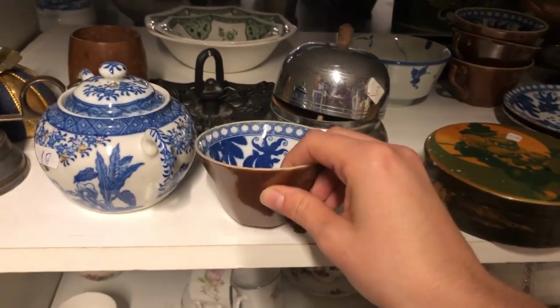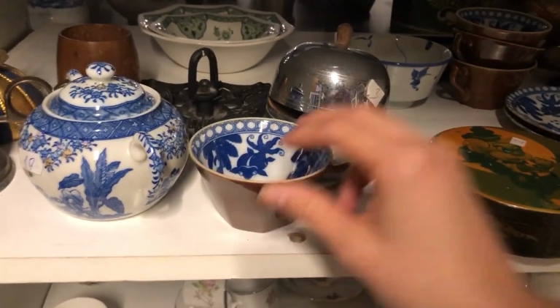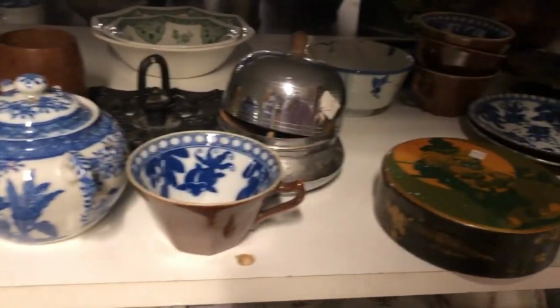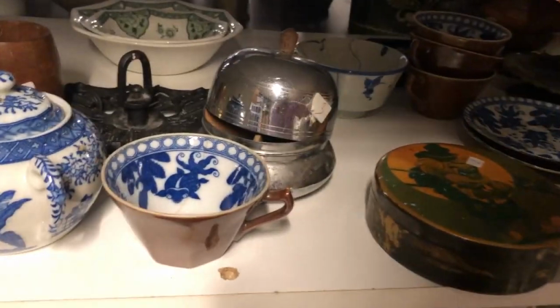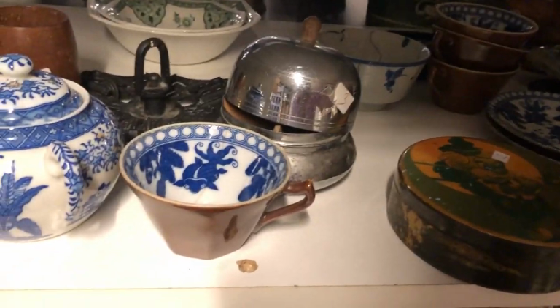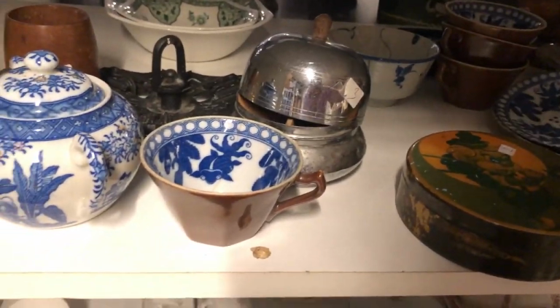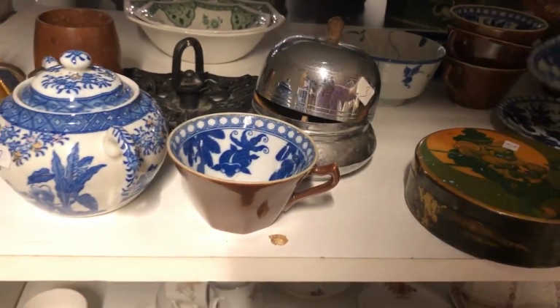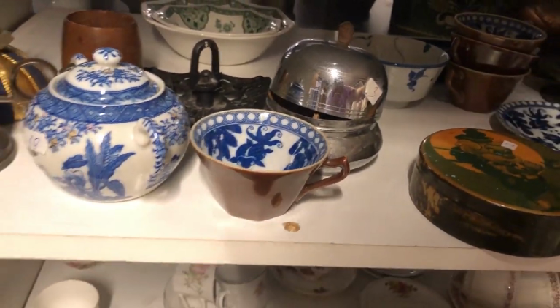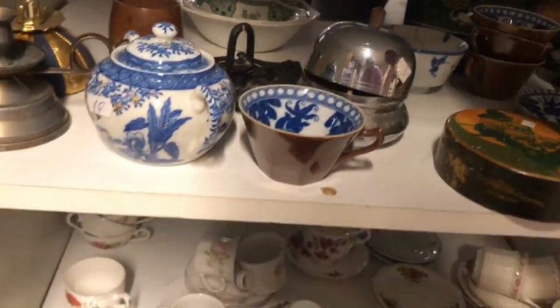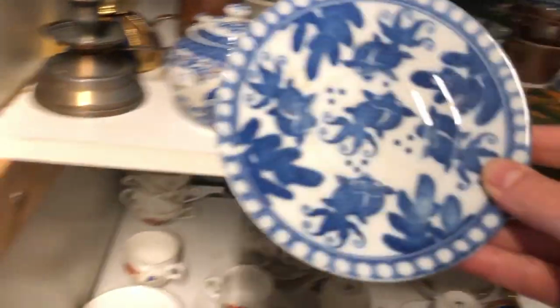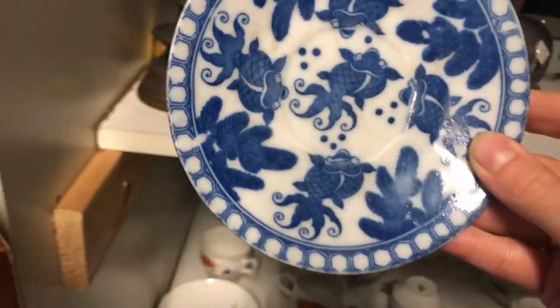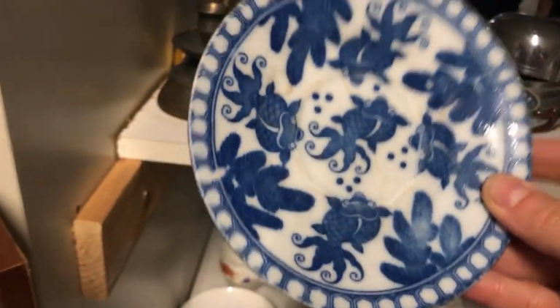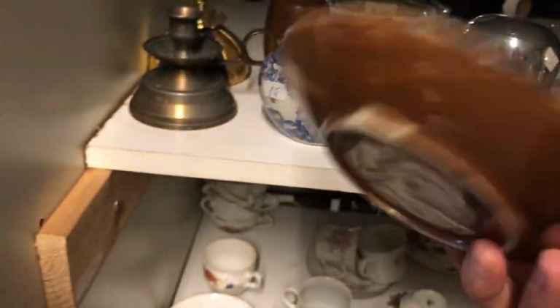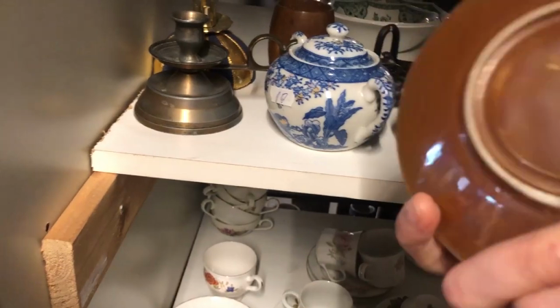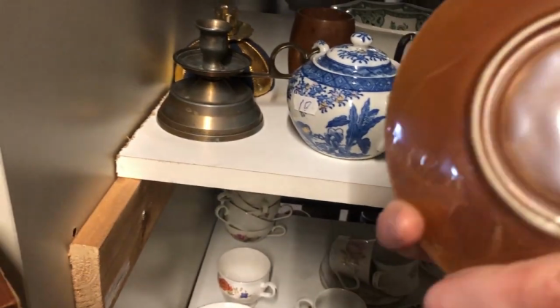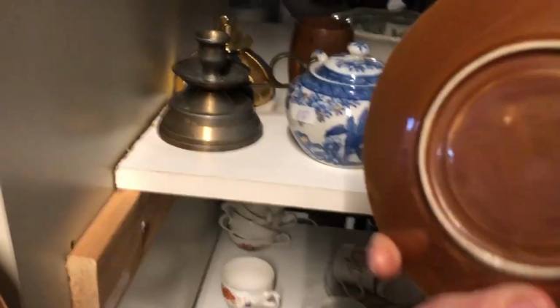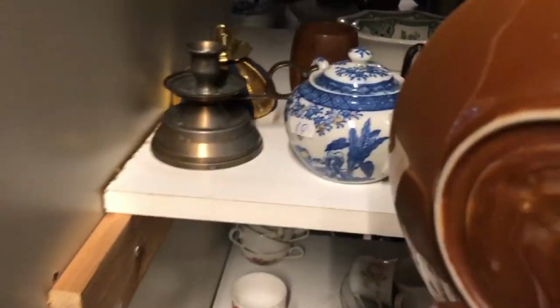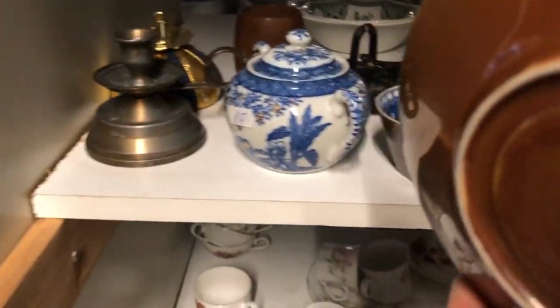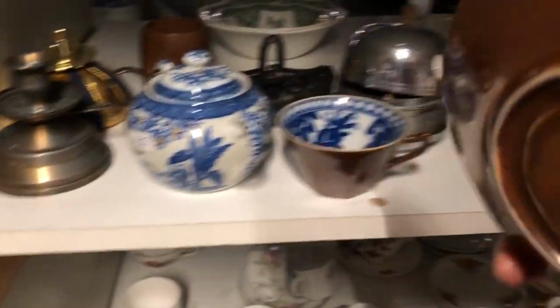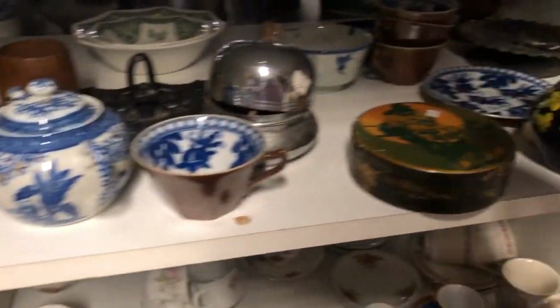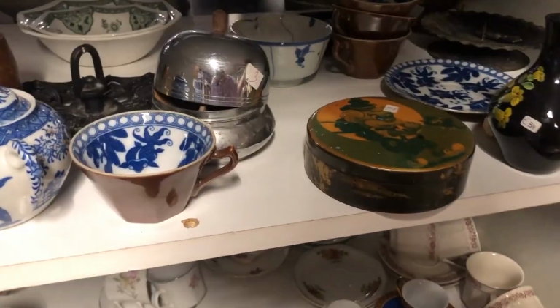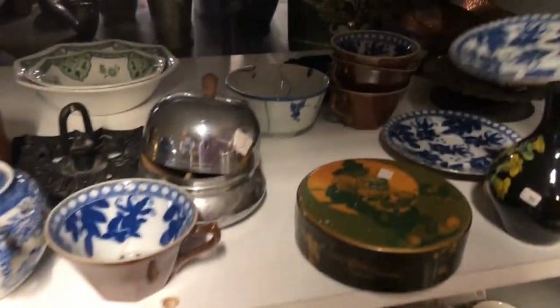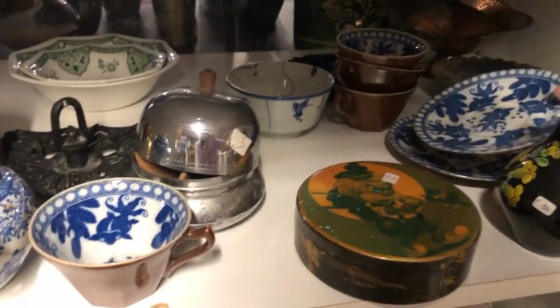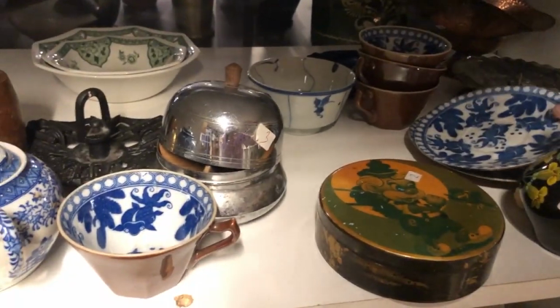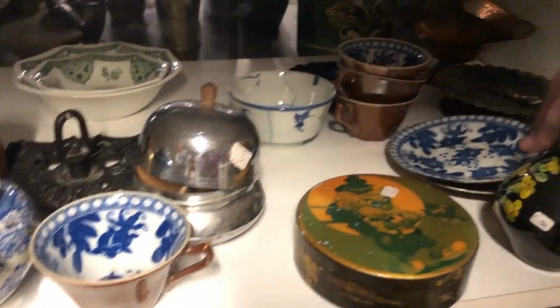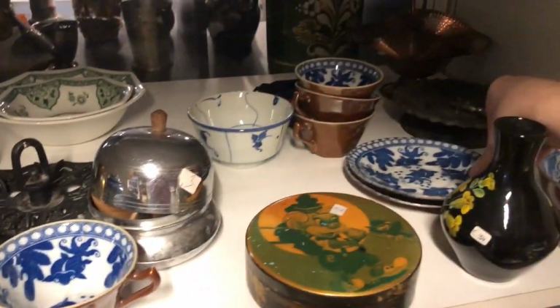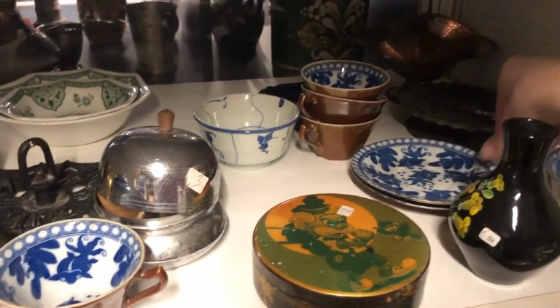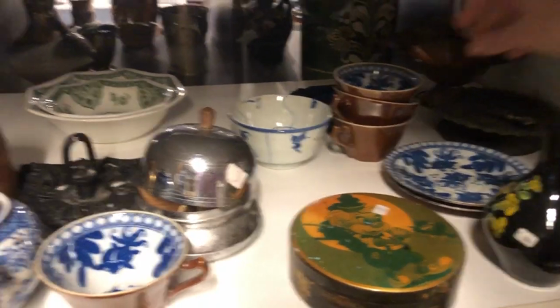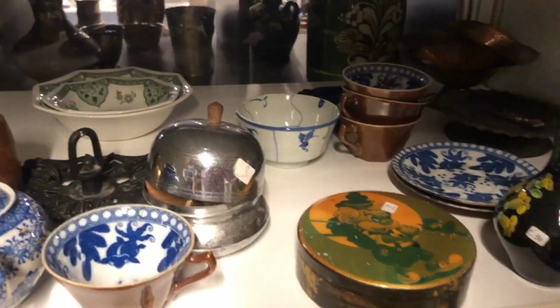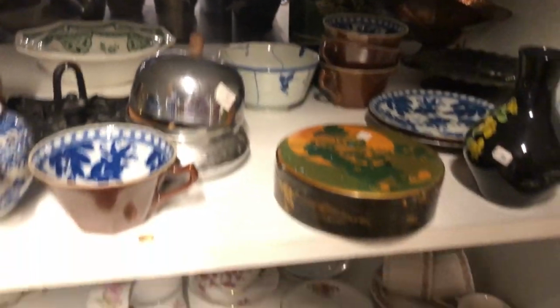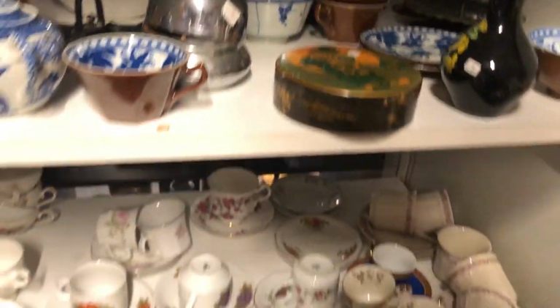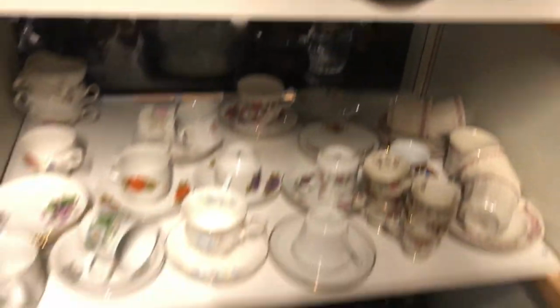Watching this back, I really regret not picking up this awesome koi fish cup and saucer. There were four cups and only two saucers, and I think I didn't get them just because two of the saucers were missing. Yeah — major regrets.